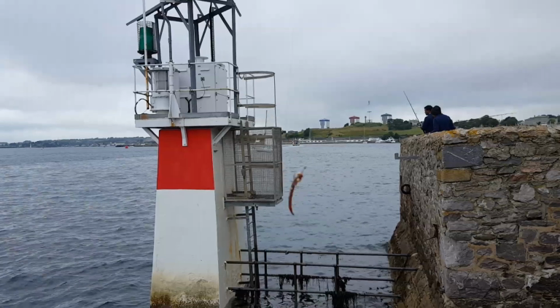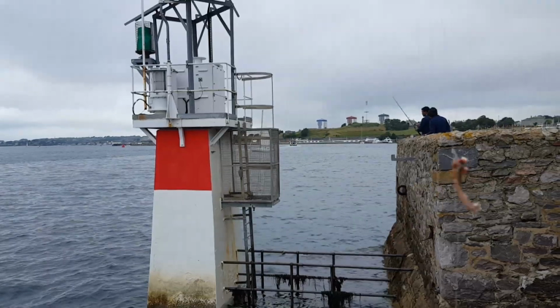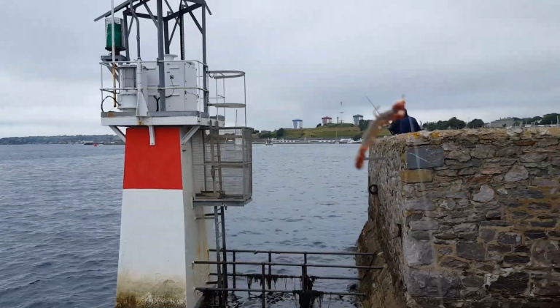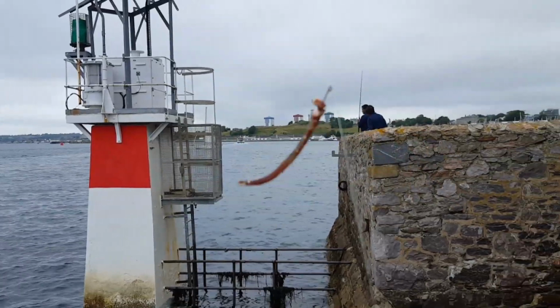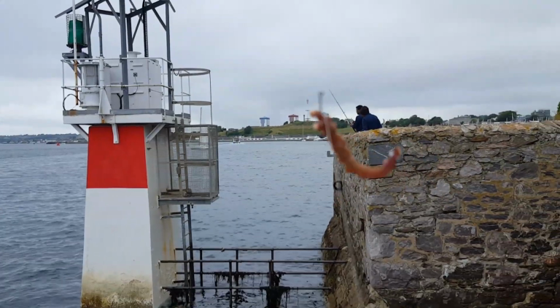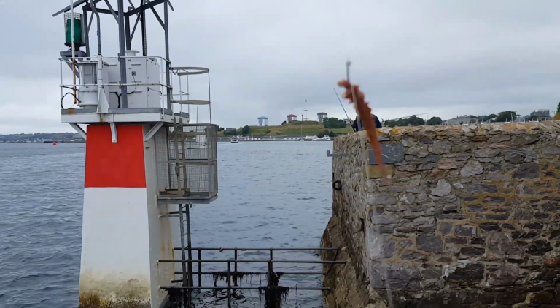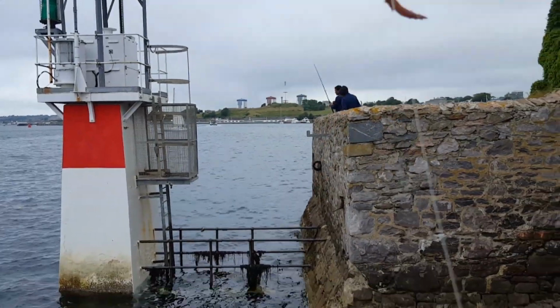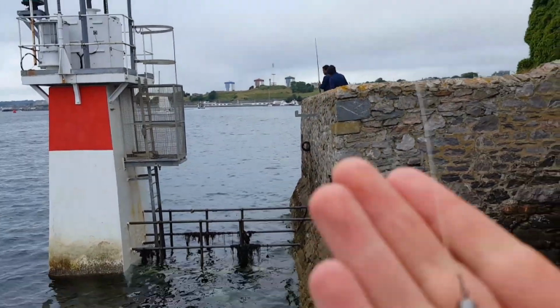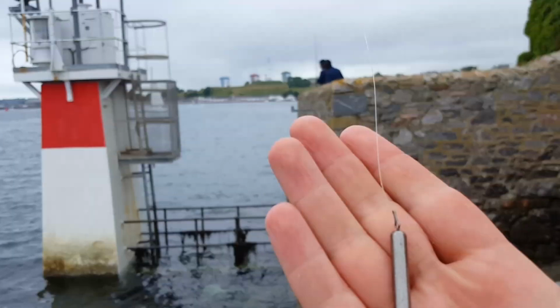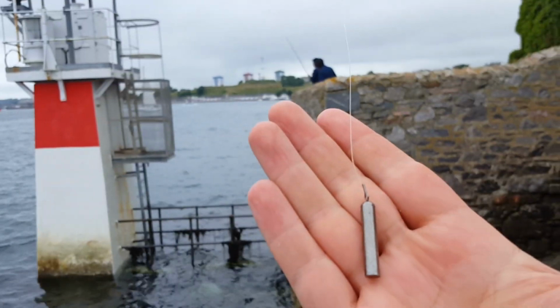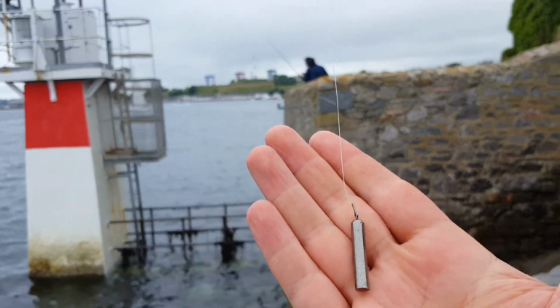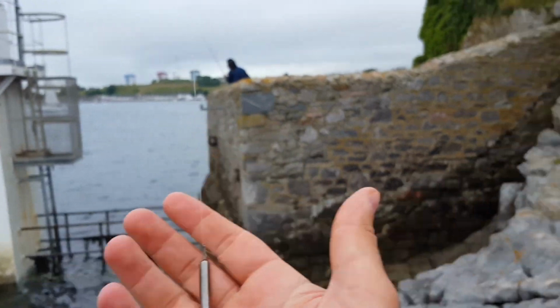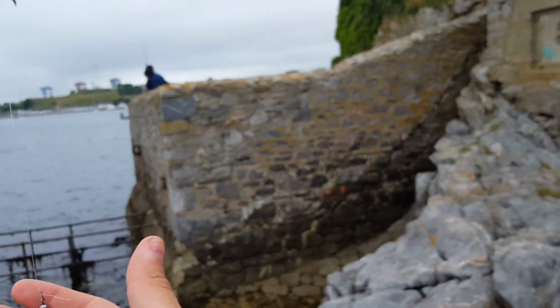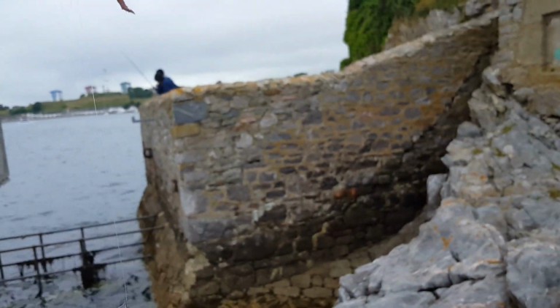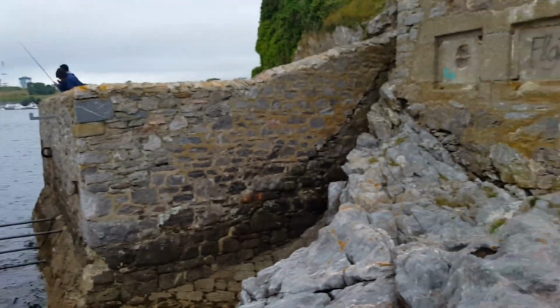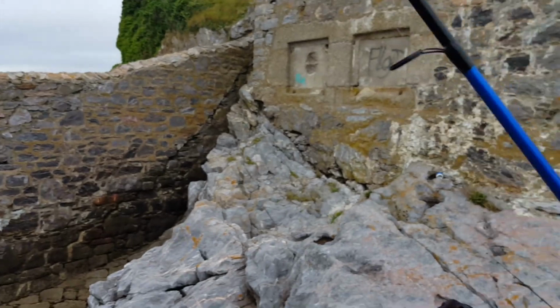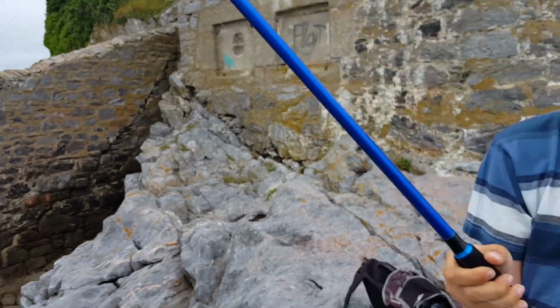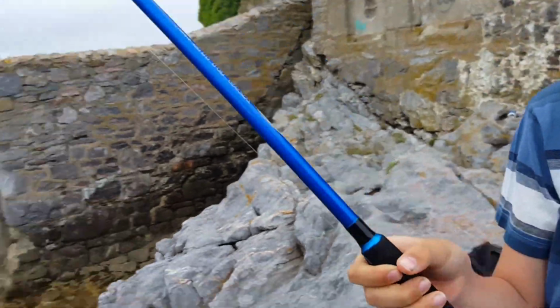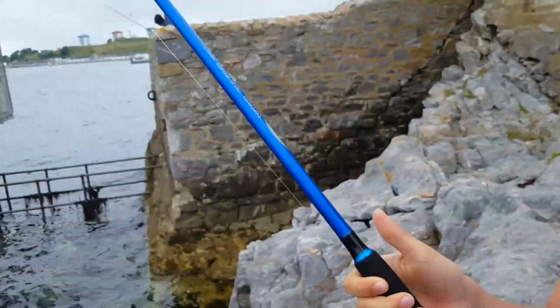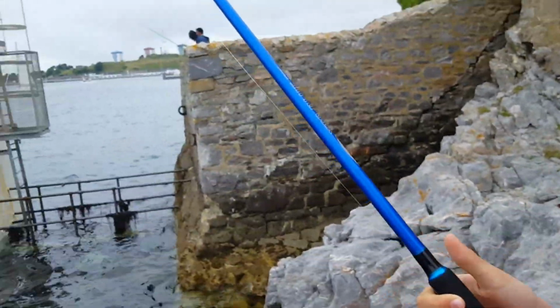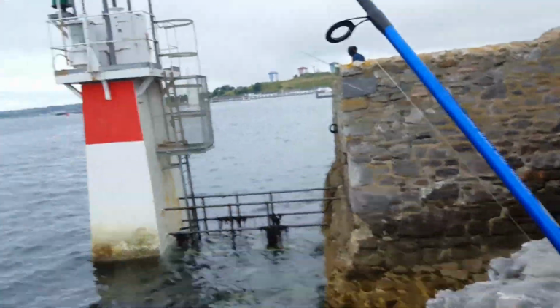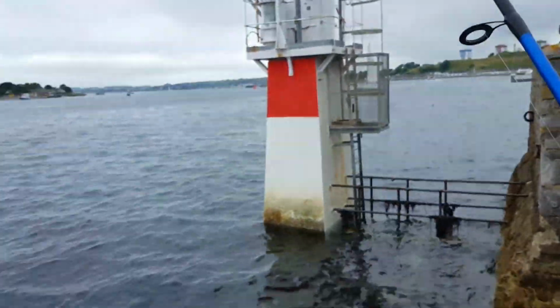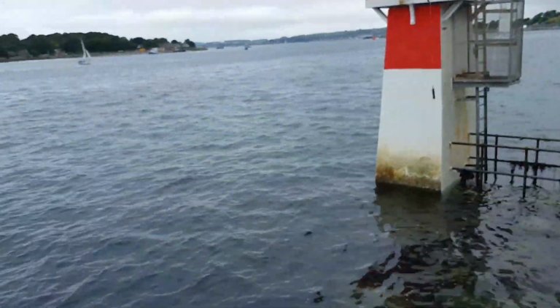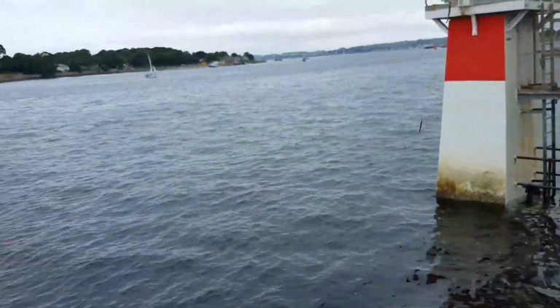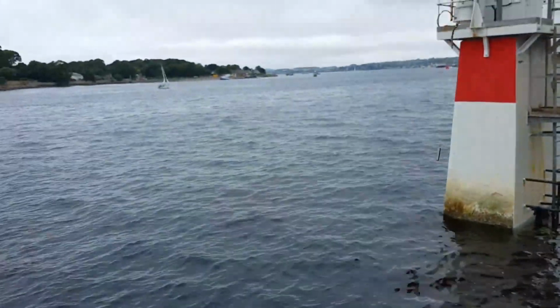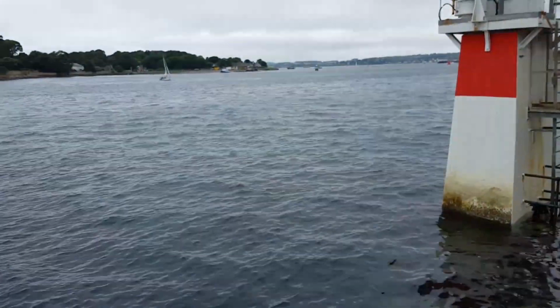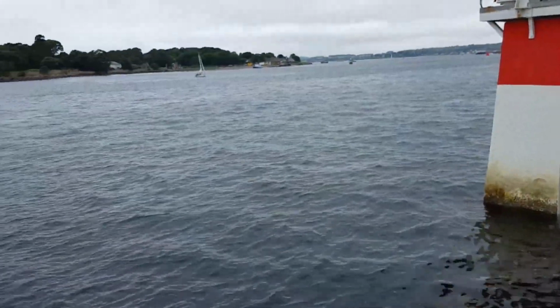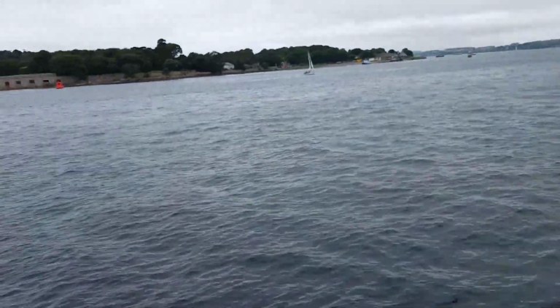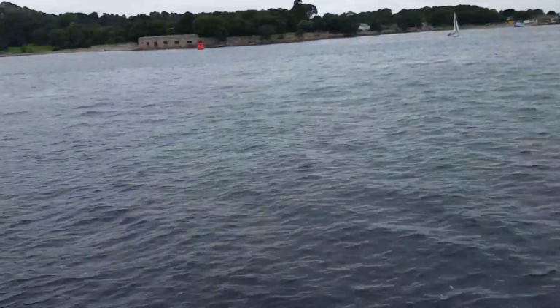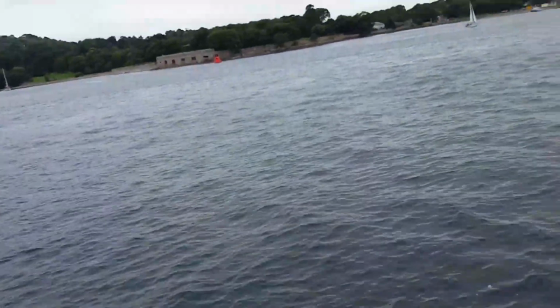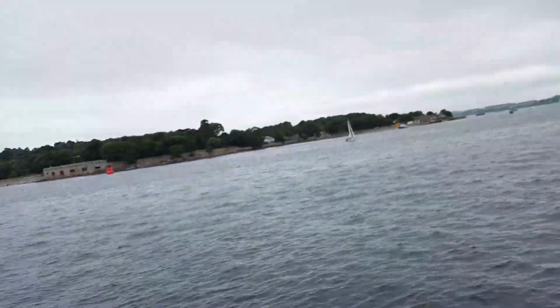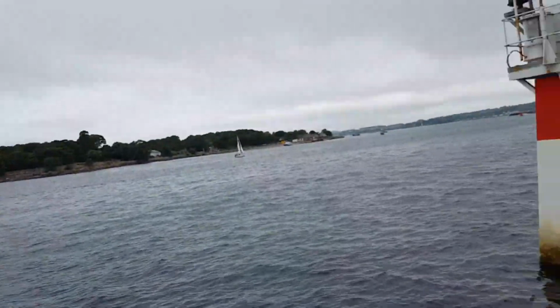Tiny little bit of ragworm, little drop shot weights, and I'm using a spinner — small spinning rod, lightweight. Literally just flicking out and trying to catch a fish. See if we can show you one.